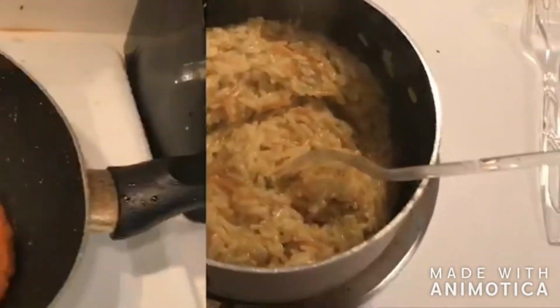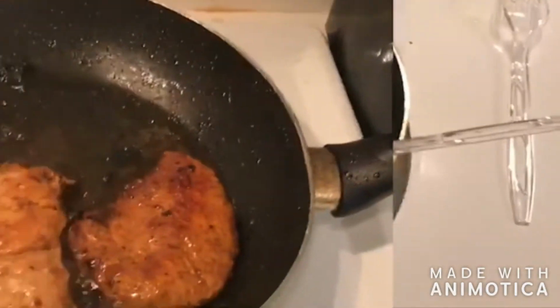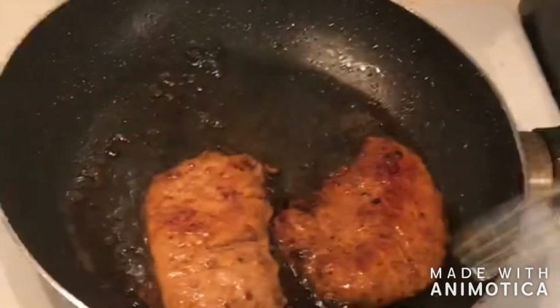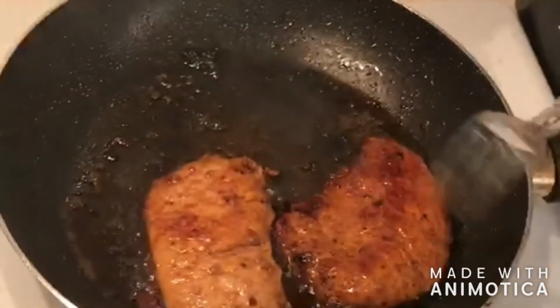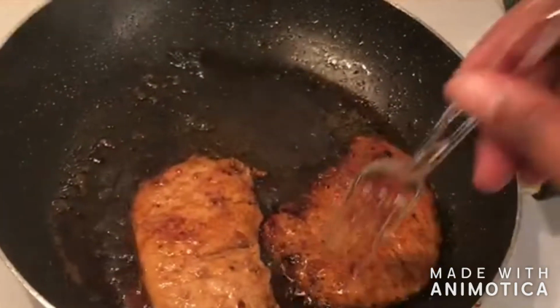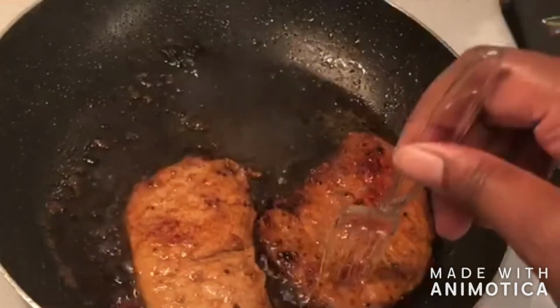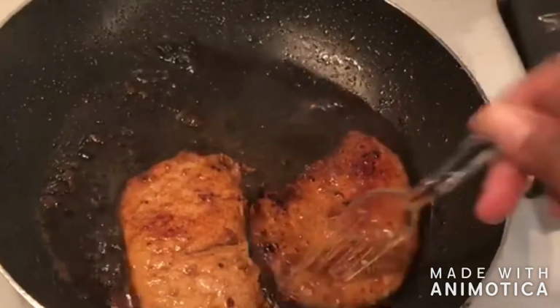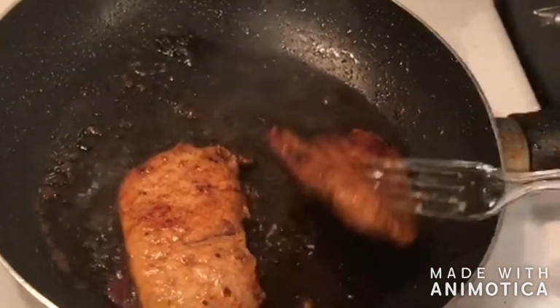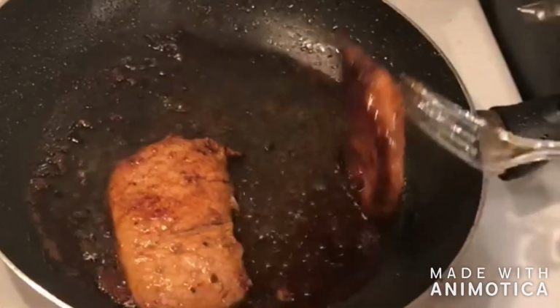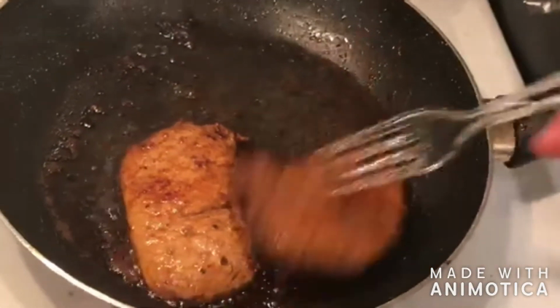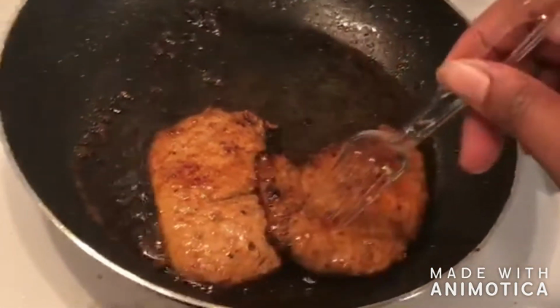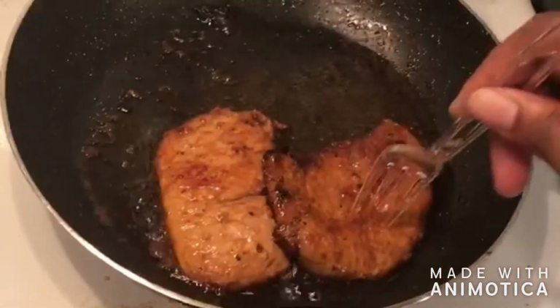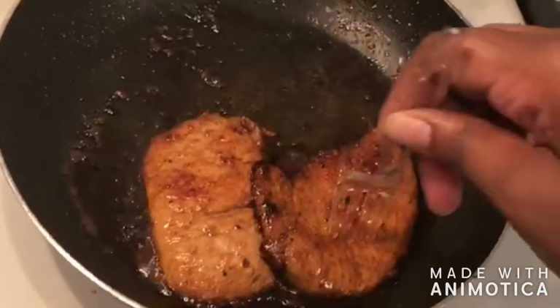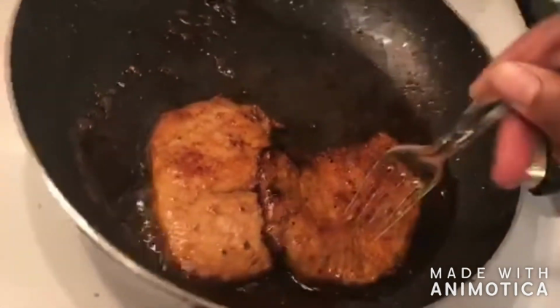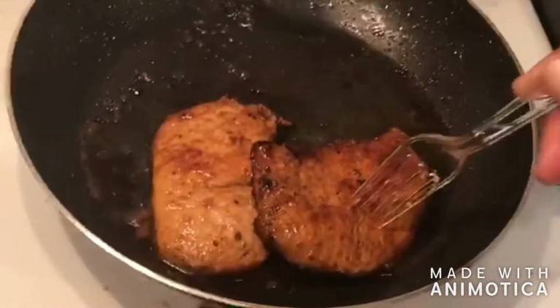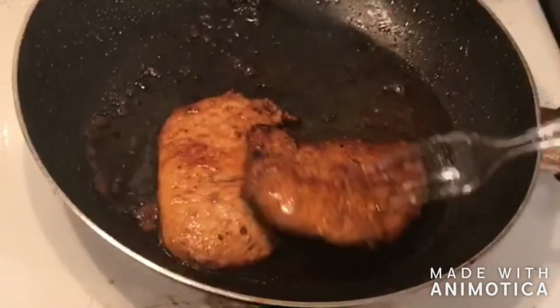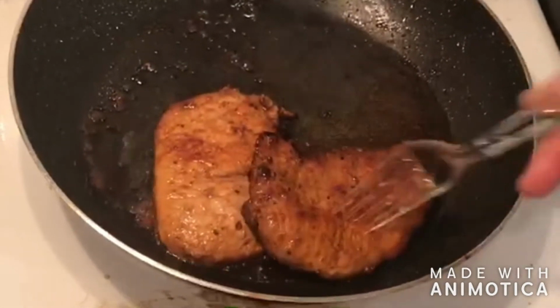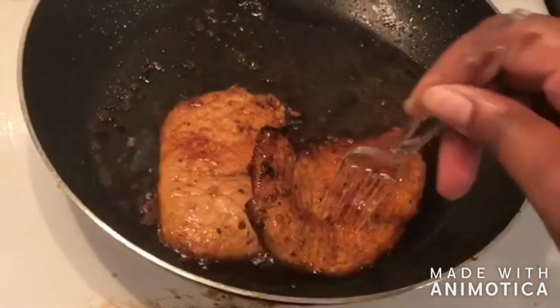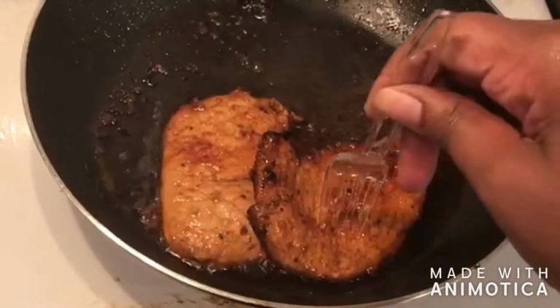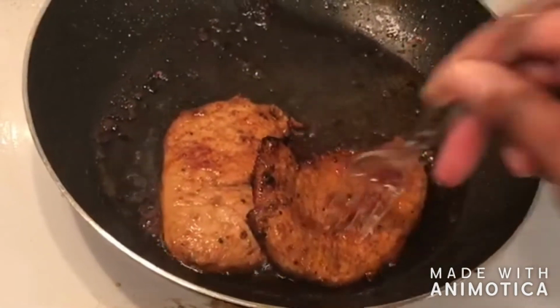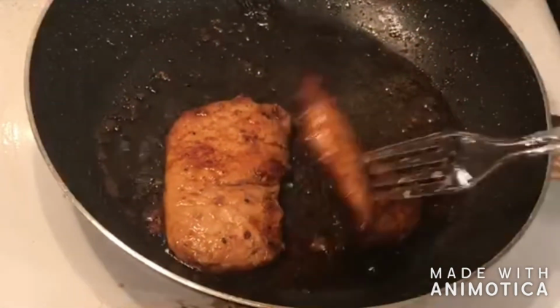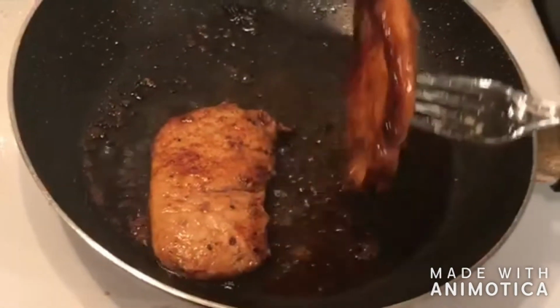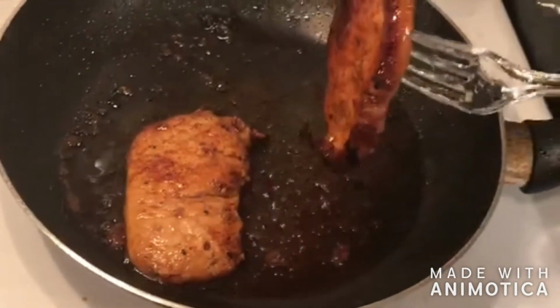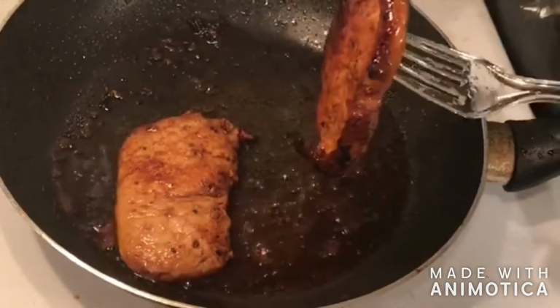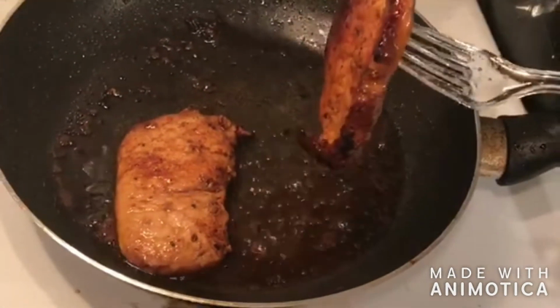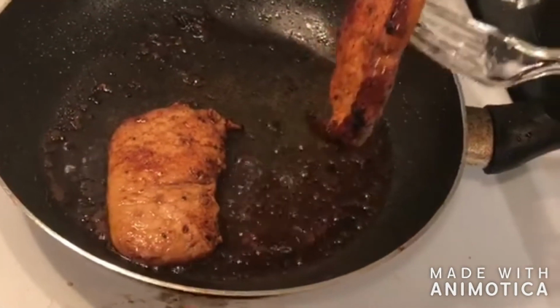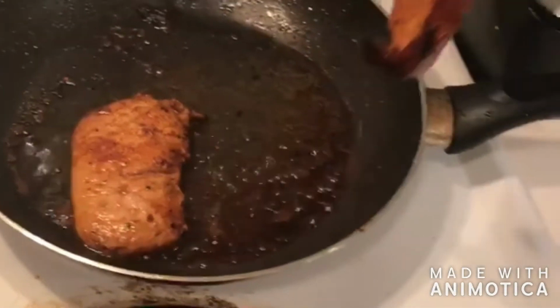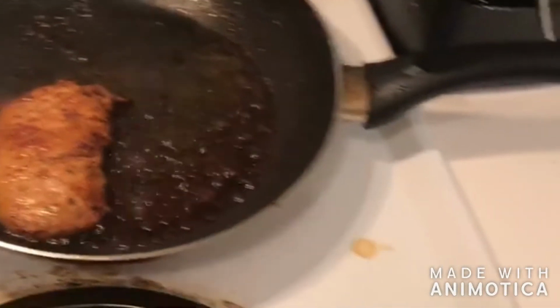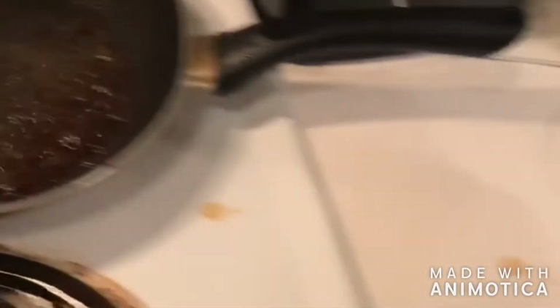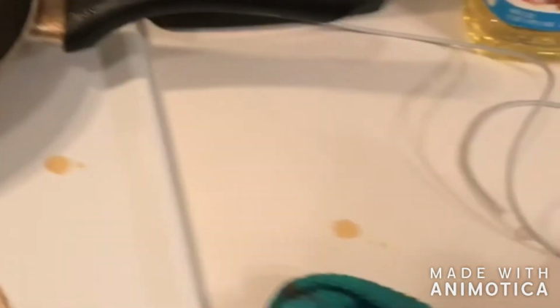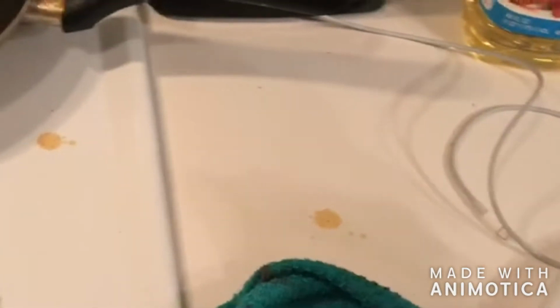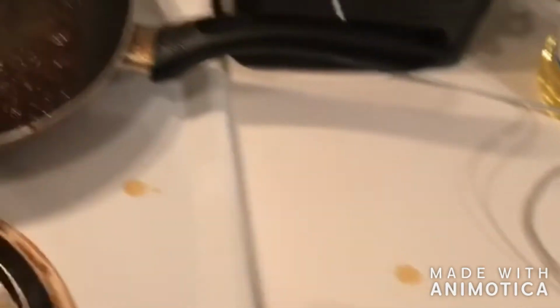Seven minutes, like clockwork, and the rice is done. The second batch of pork chops is finally coming out too. Use a real fork and you might be able to pick it up a little better than me — but we ain't gonna talk about that.